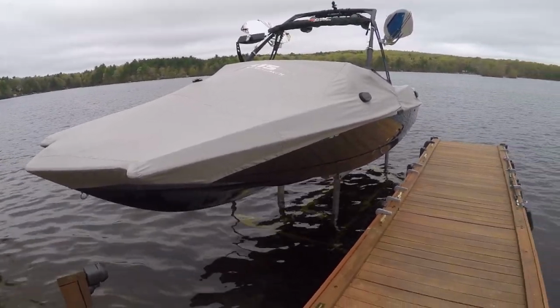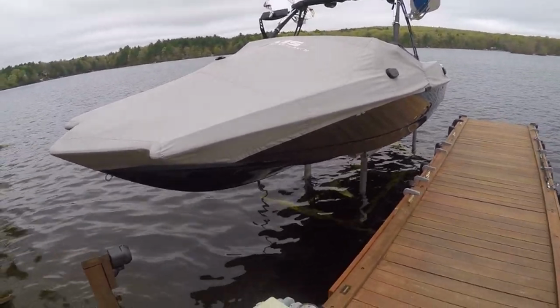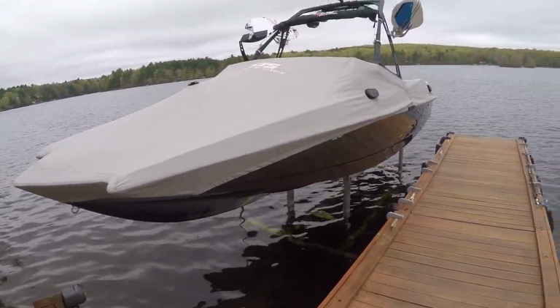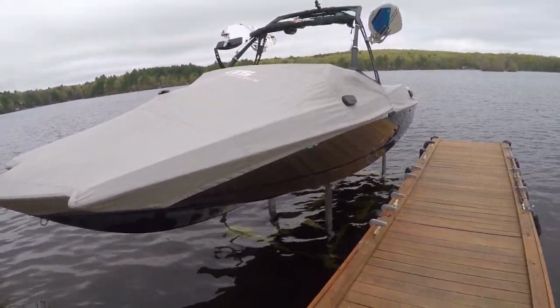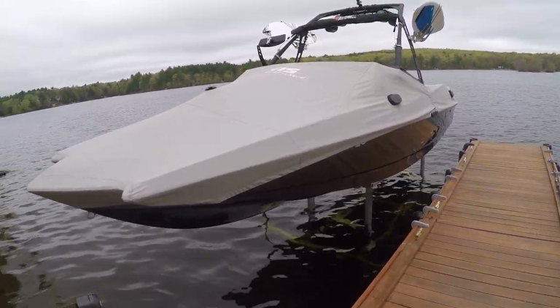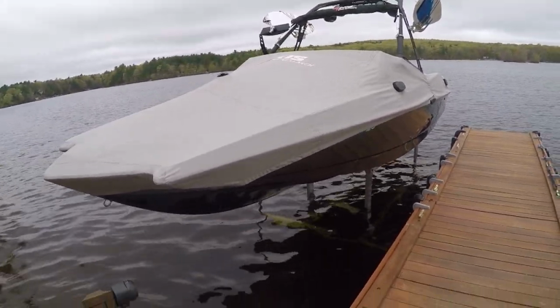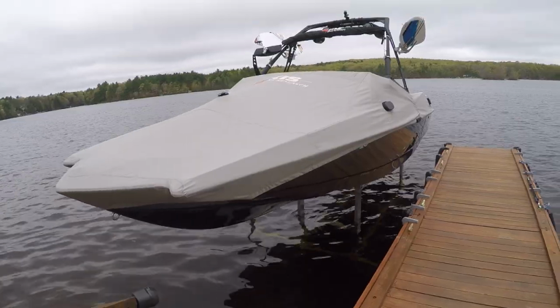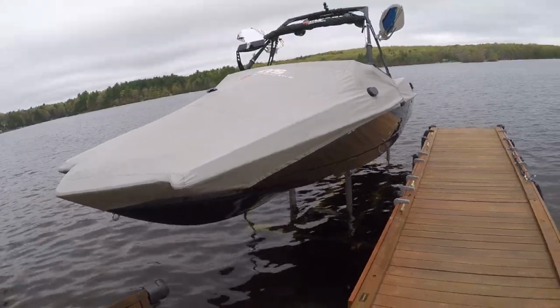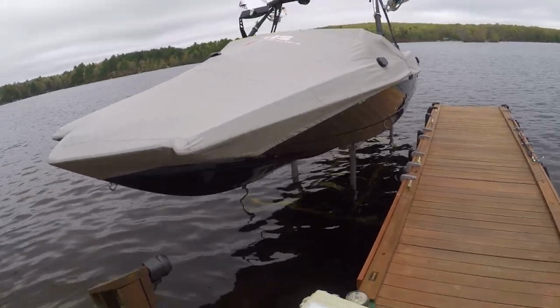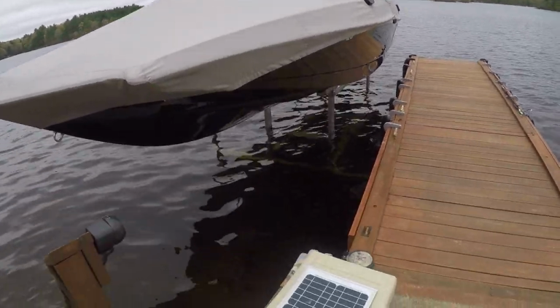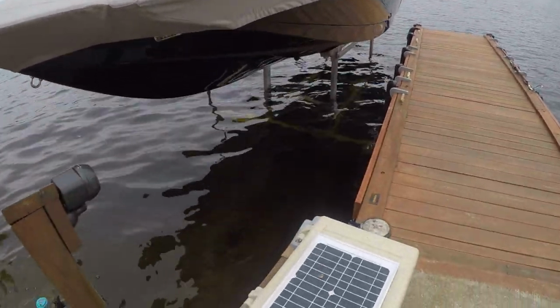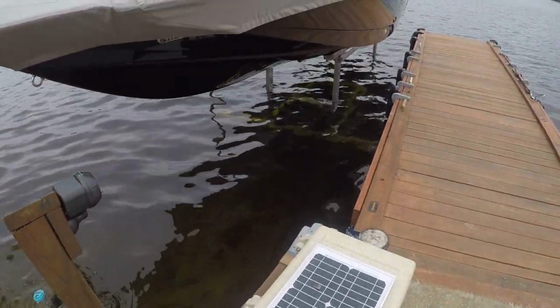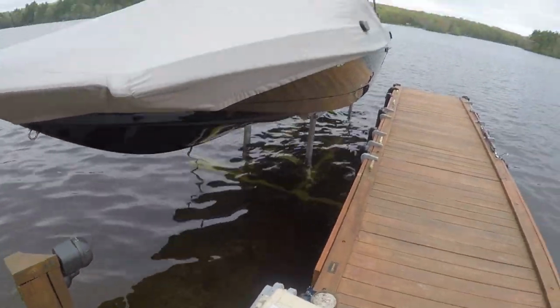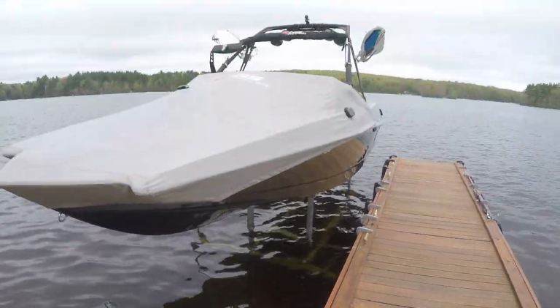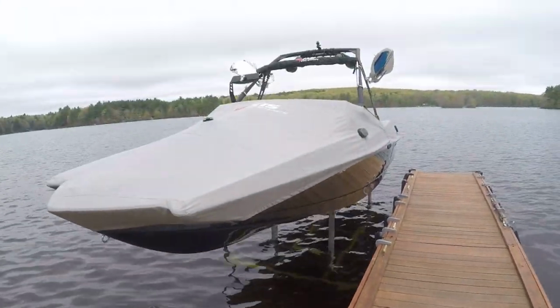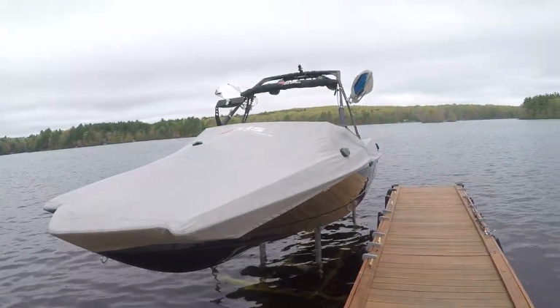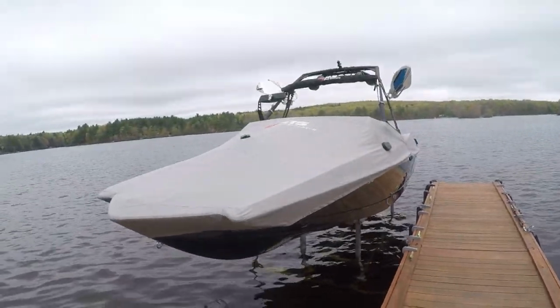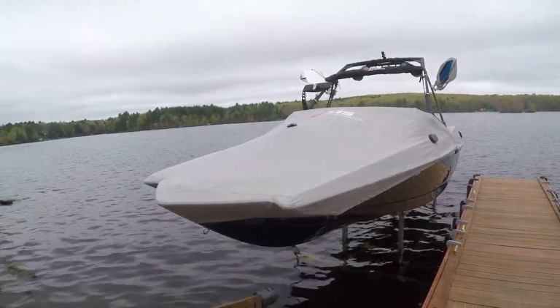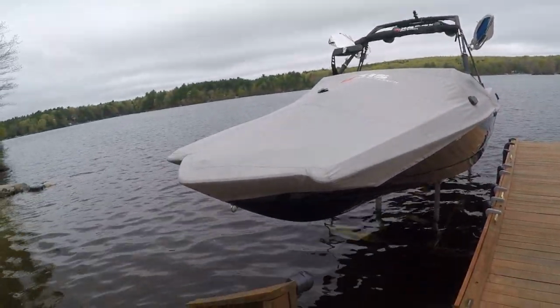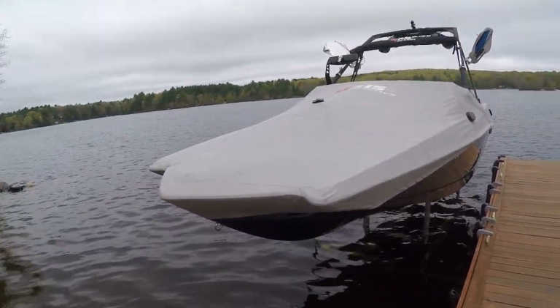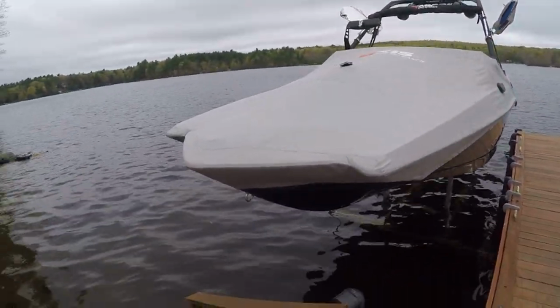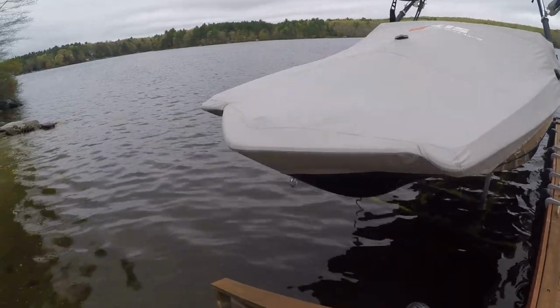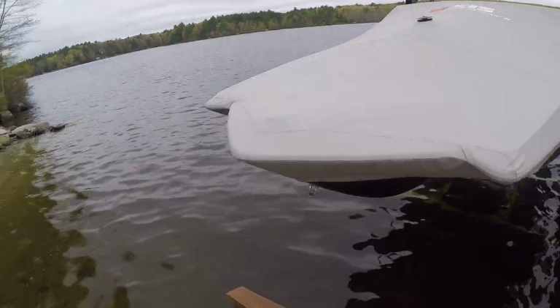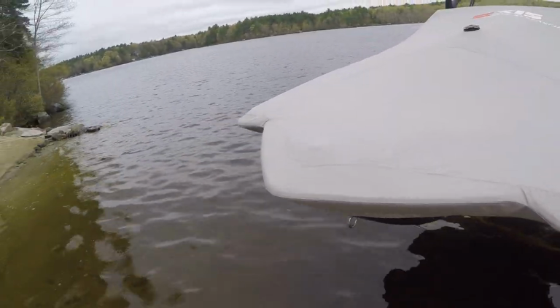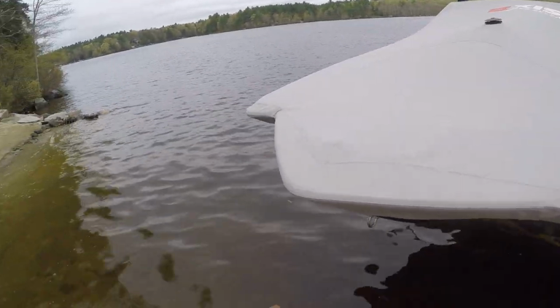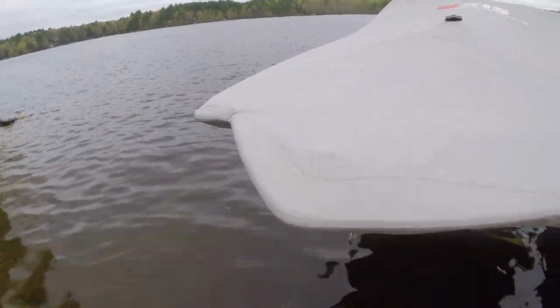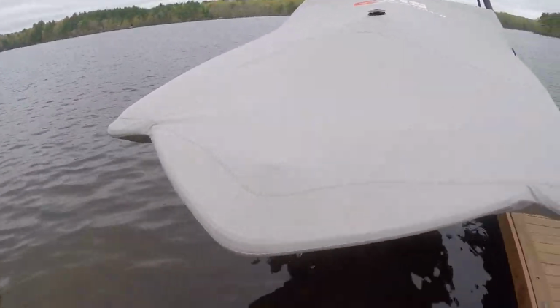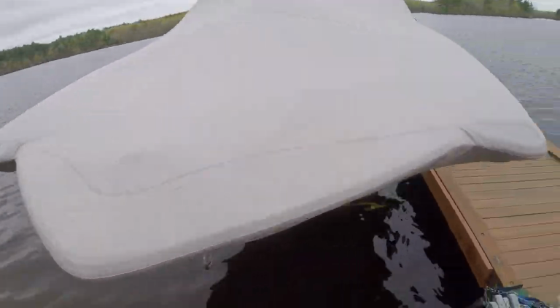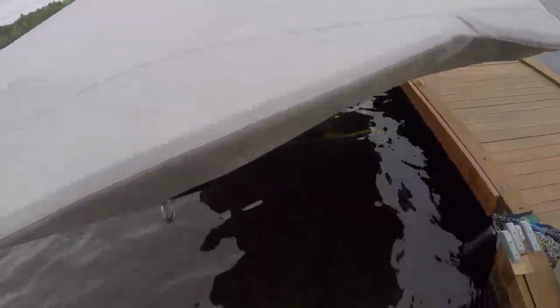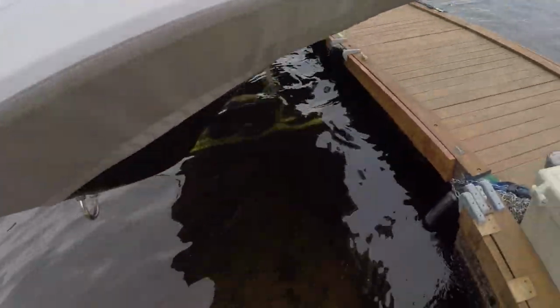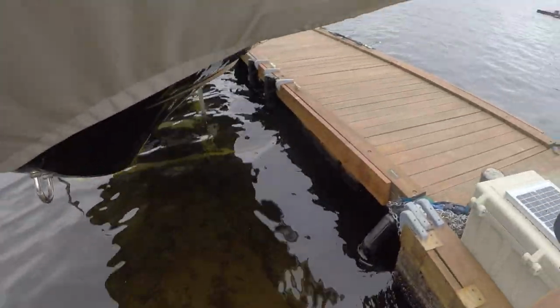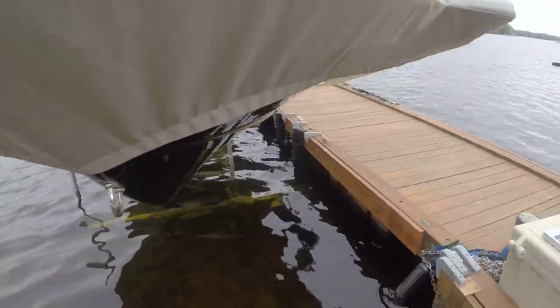First thing you want to note here is we have the battery pack with a solar panel, and of course the boat is up high right now so we can get an under-look for you.